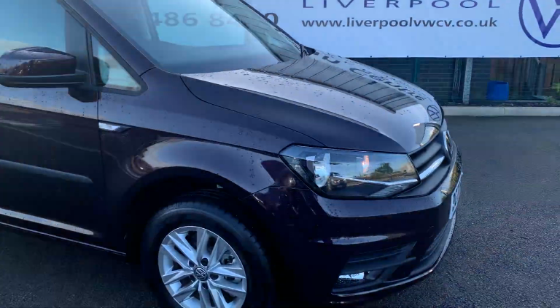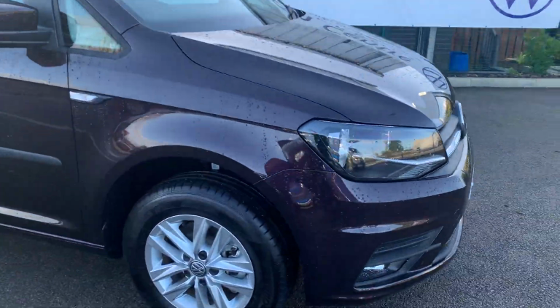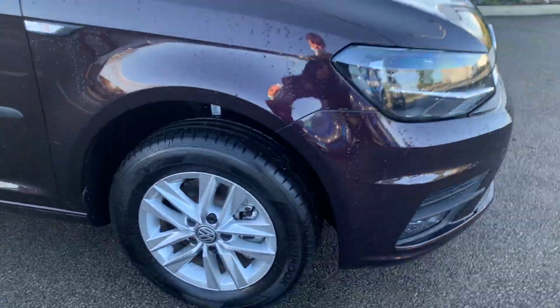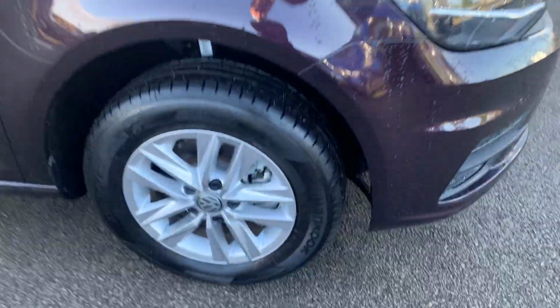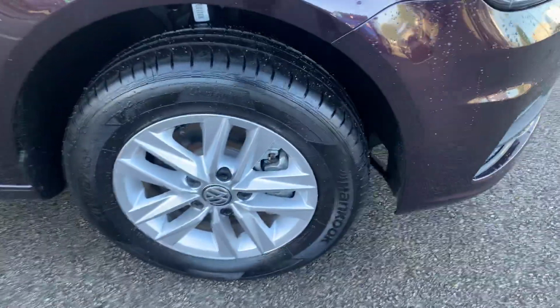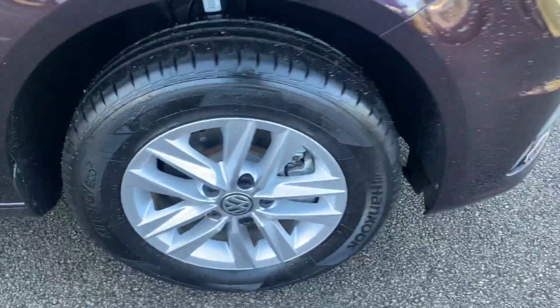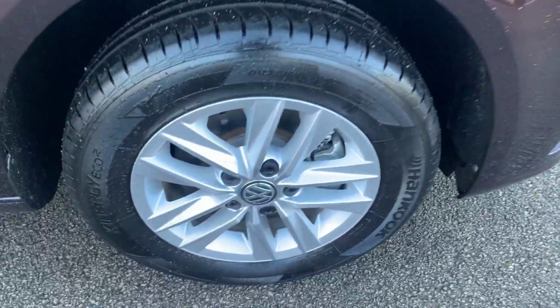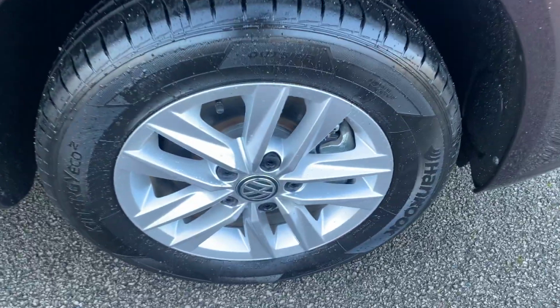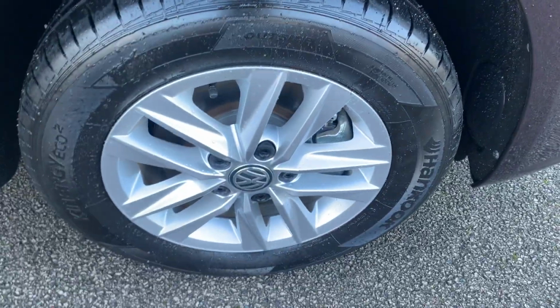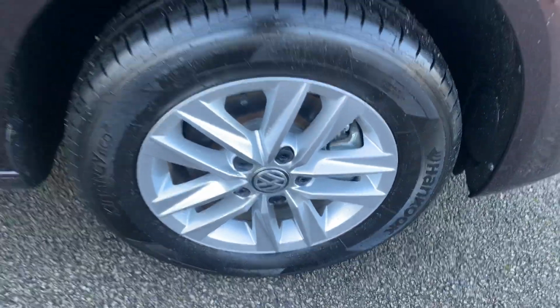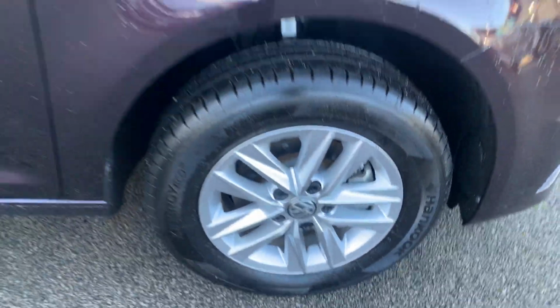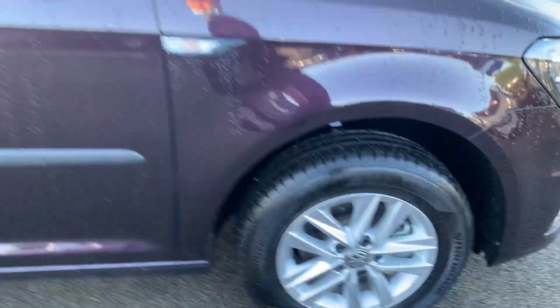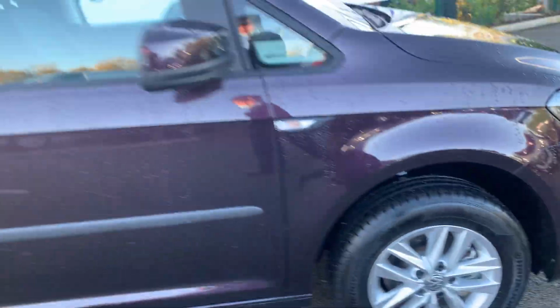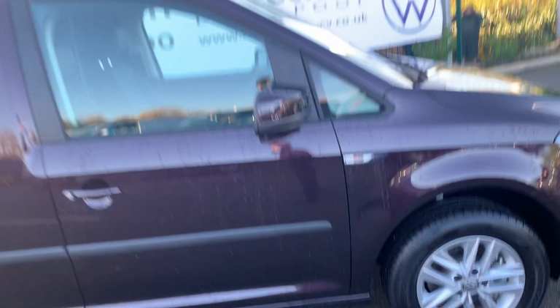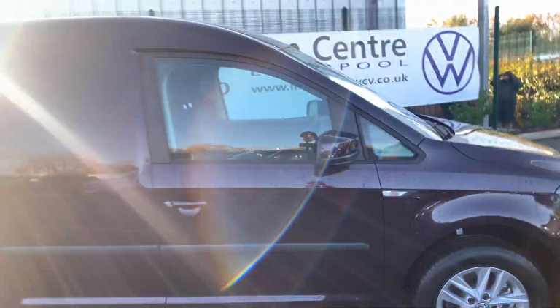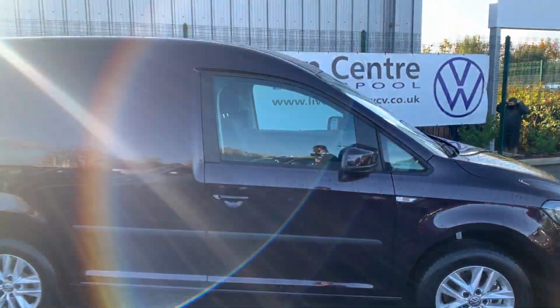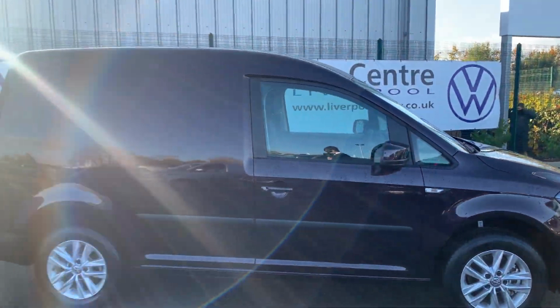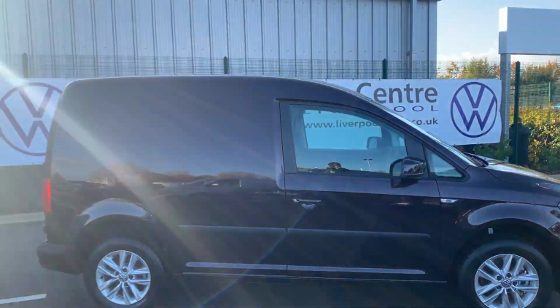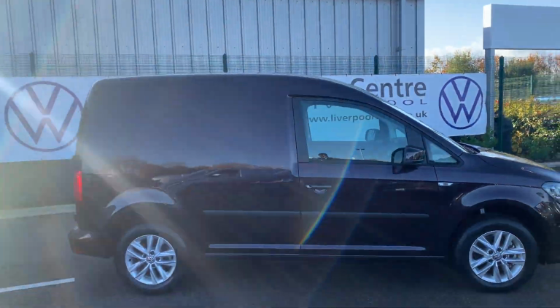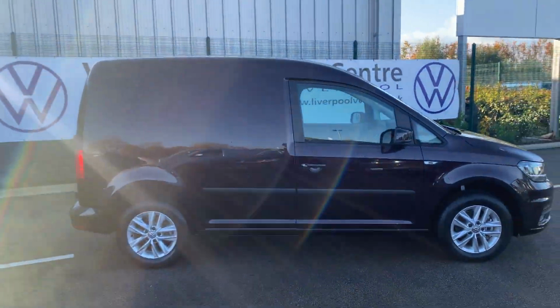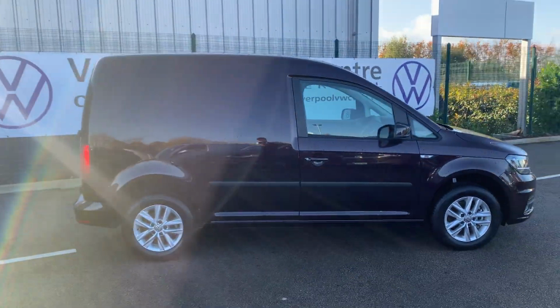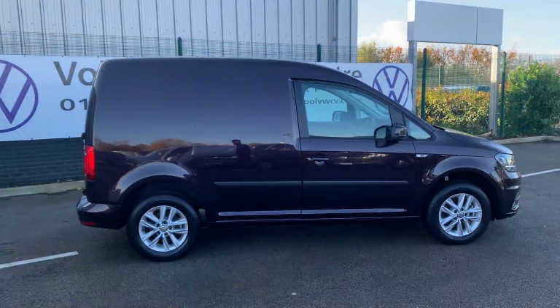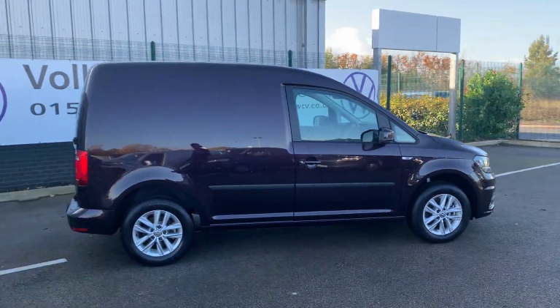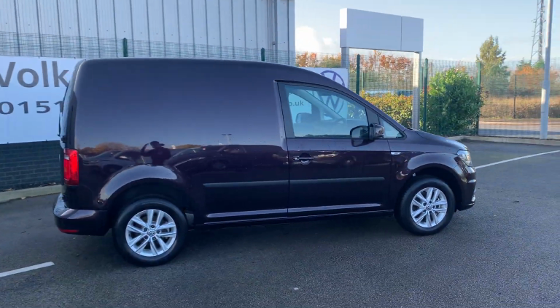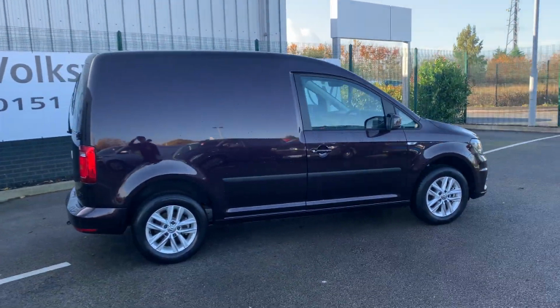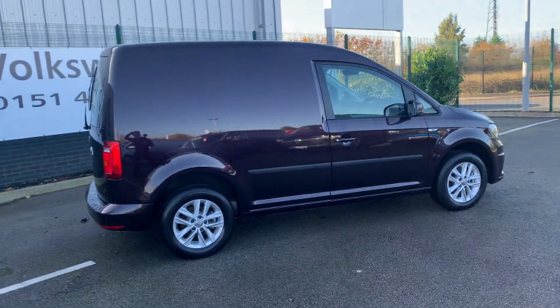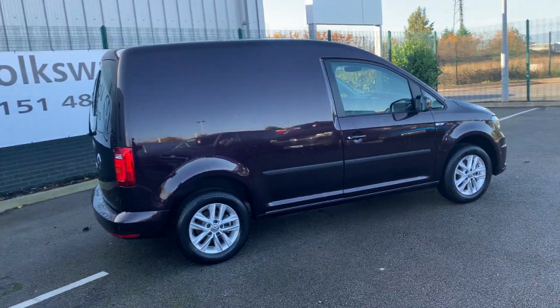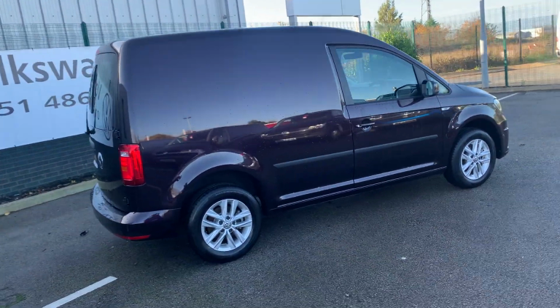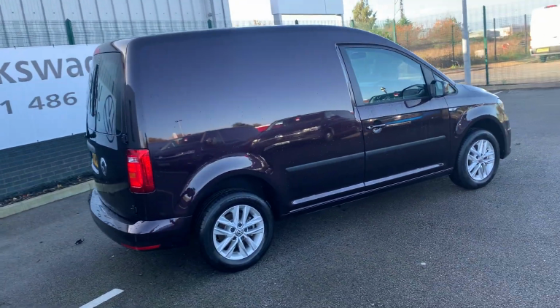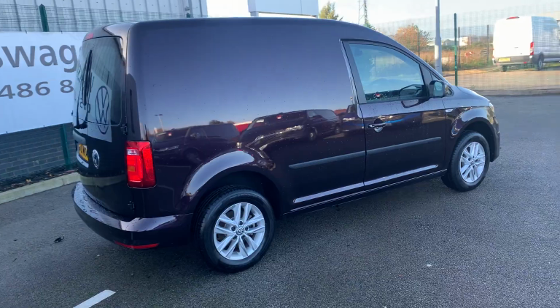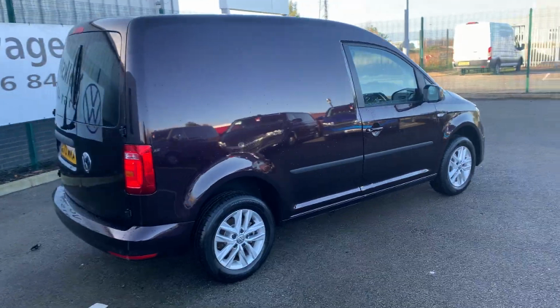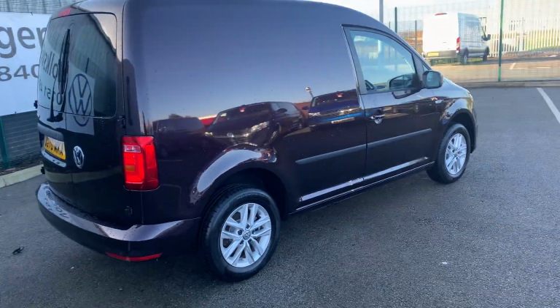You can see straight away you do have your 15 inch alloy wheels on the side just here. If you take a step back you can see this is the short wheelbase version. This is the 102 PS manual.